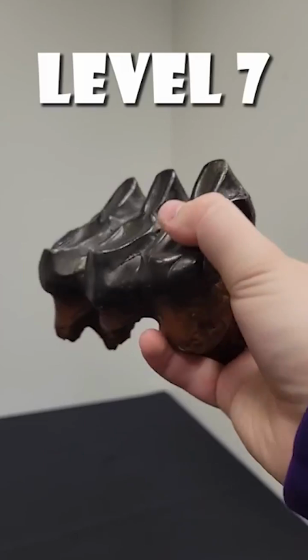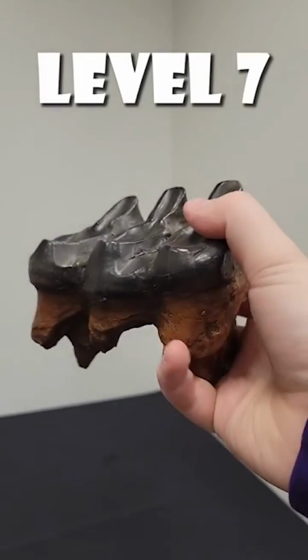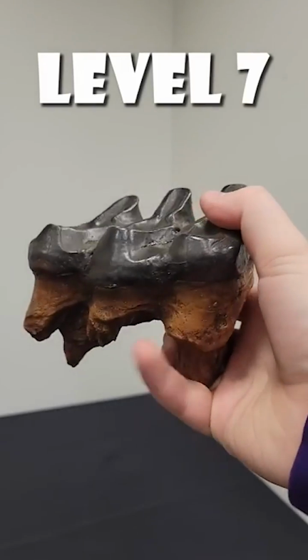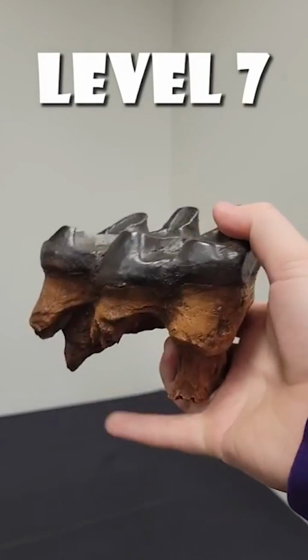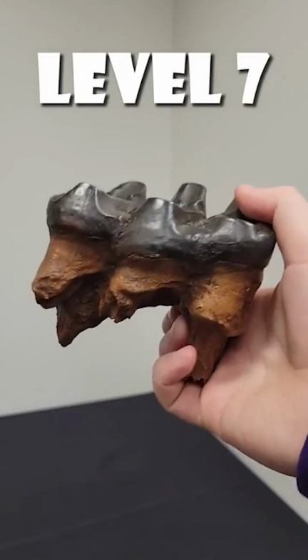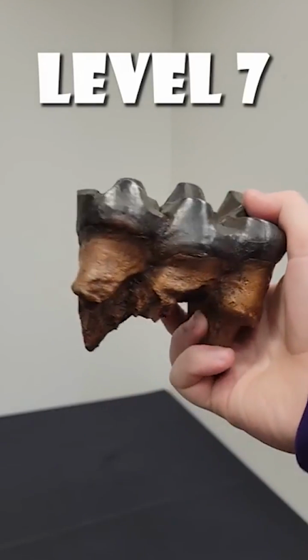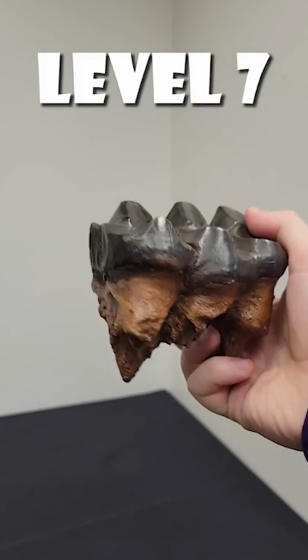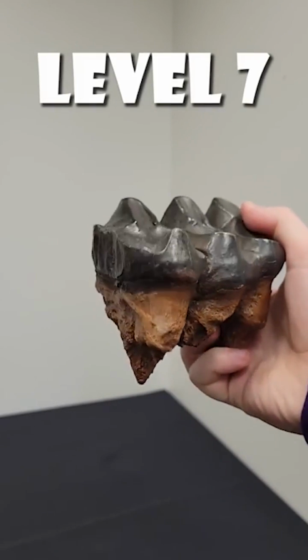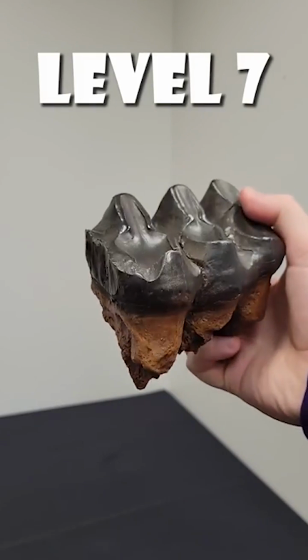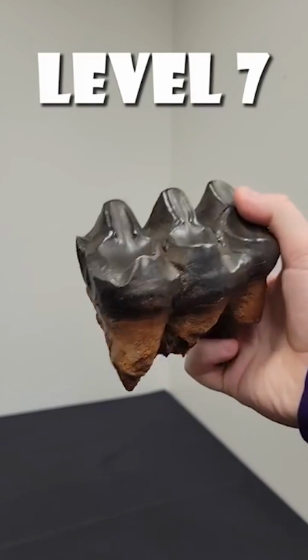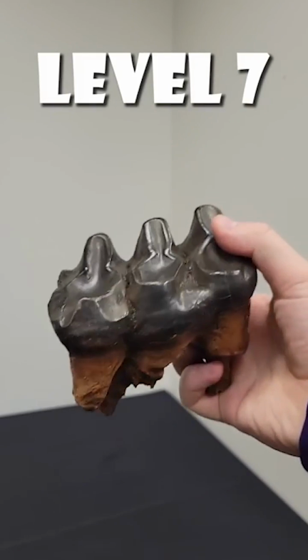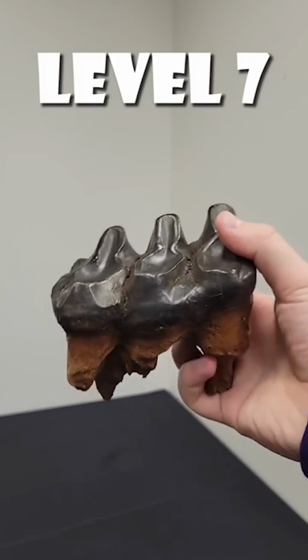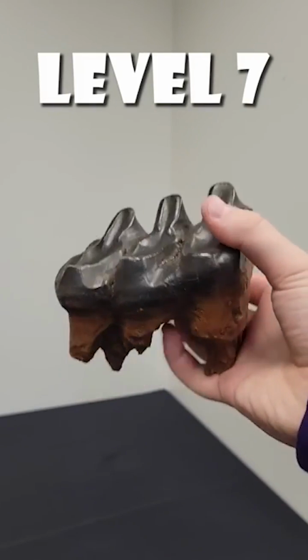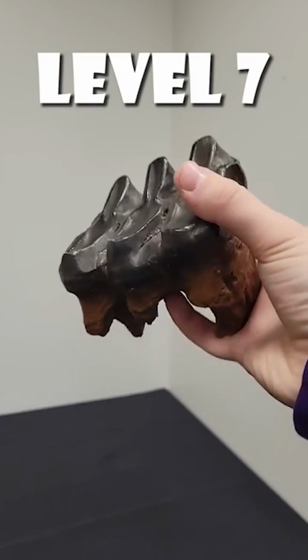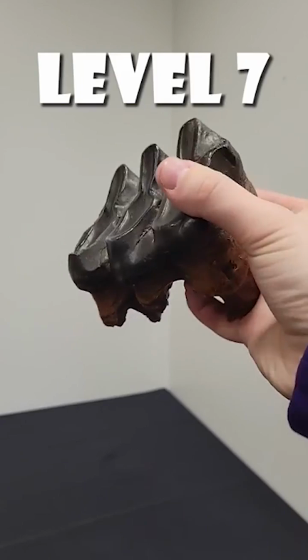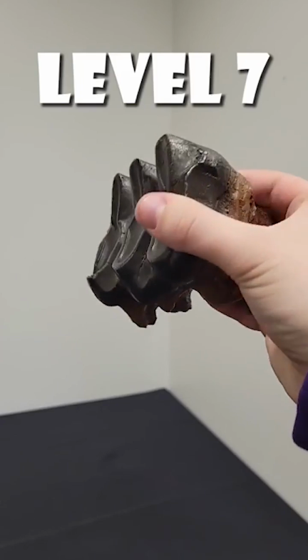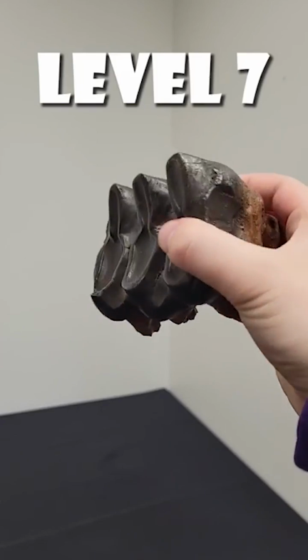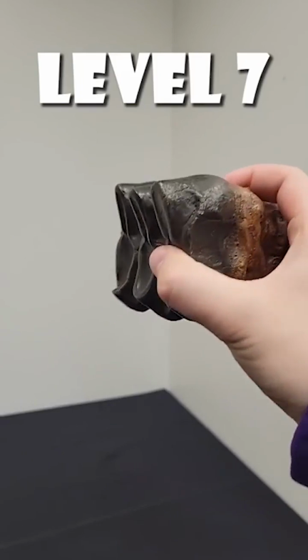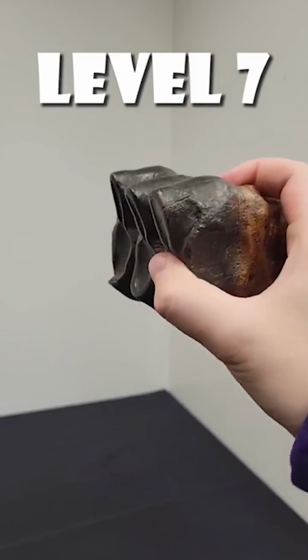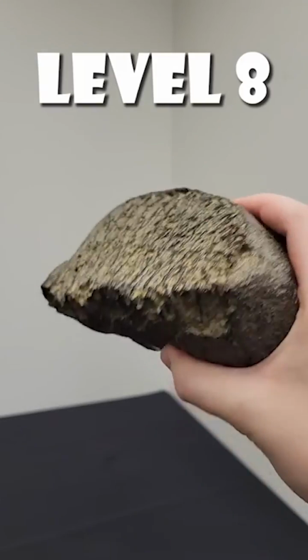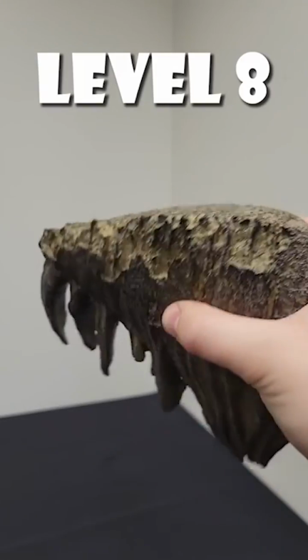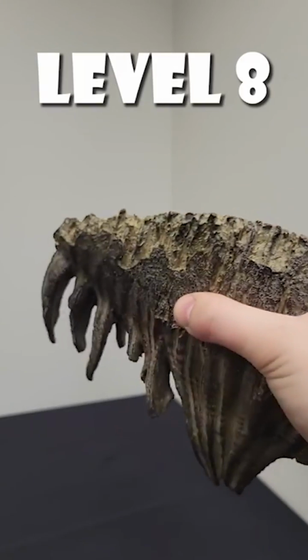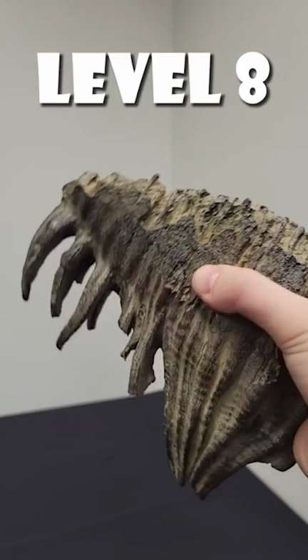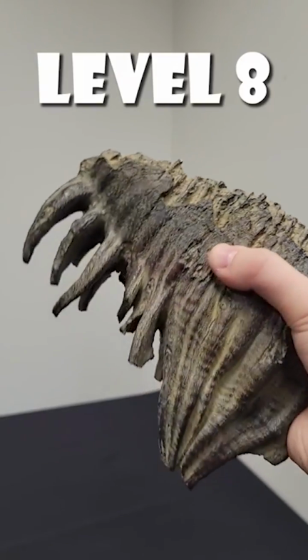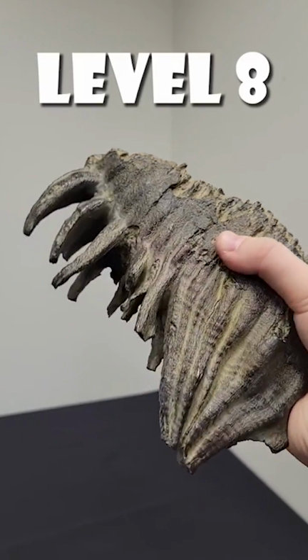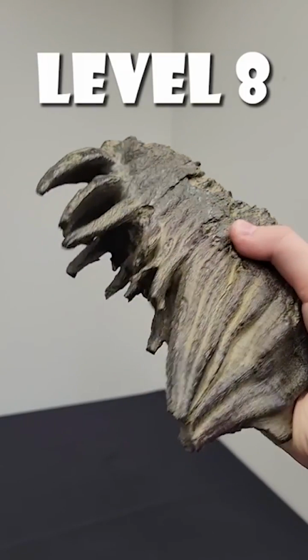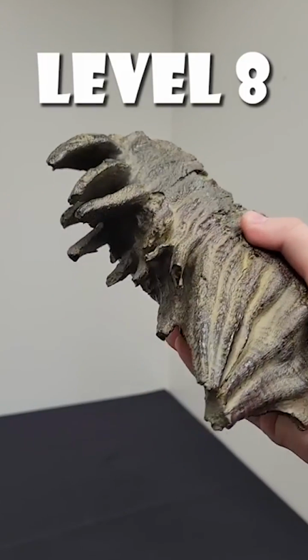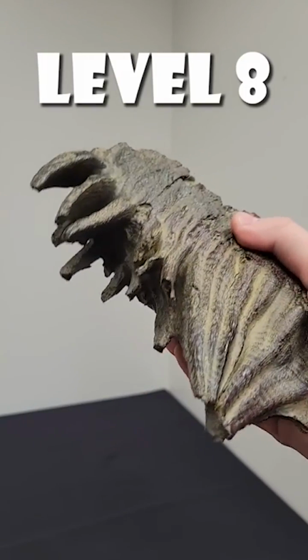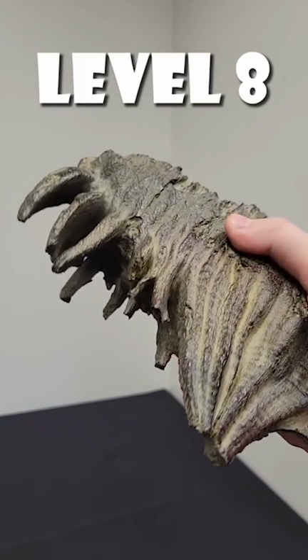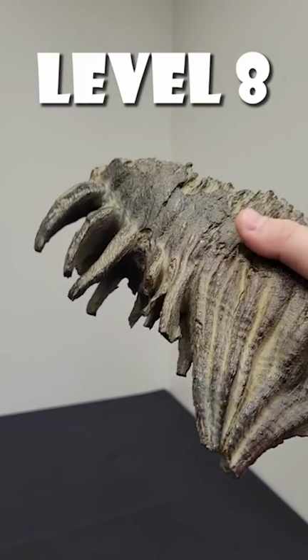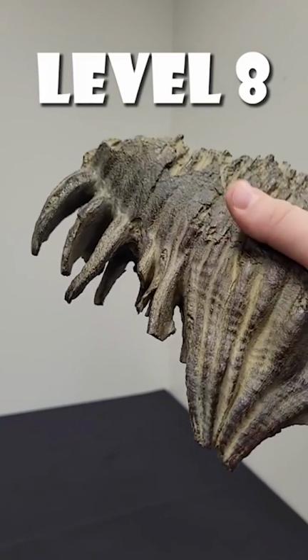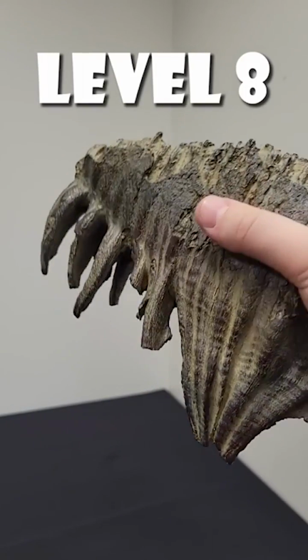Level seven: this mastodon tooth looks like a giant human molar and it was used for crunching up thick foliage. Level eight: mammoth teeth are scary looking, mostly because of their wicked roots.